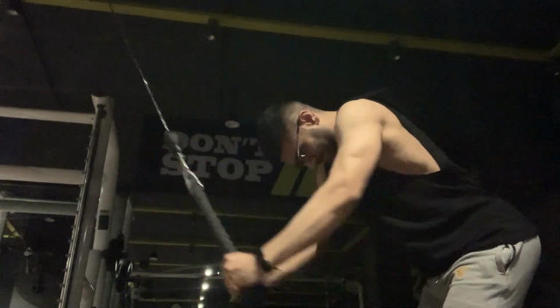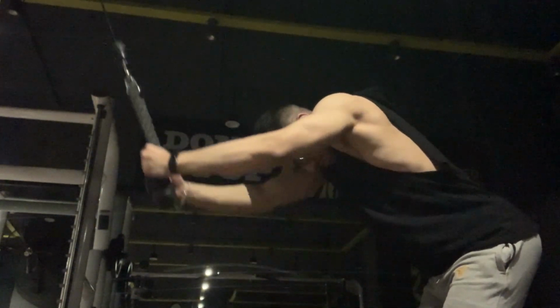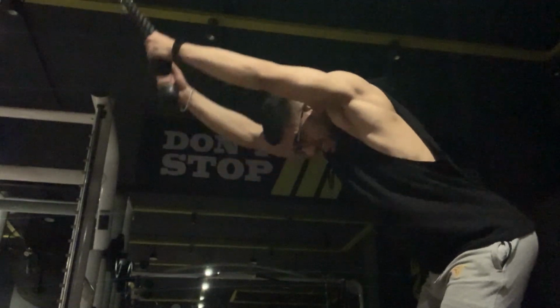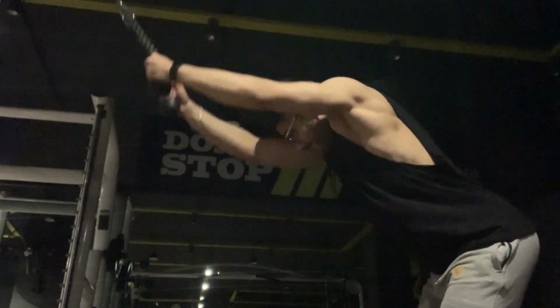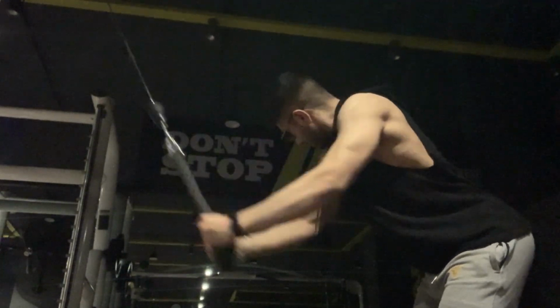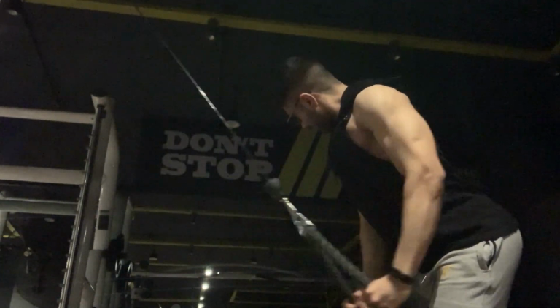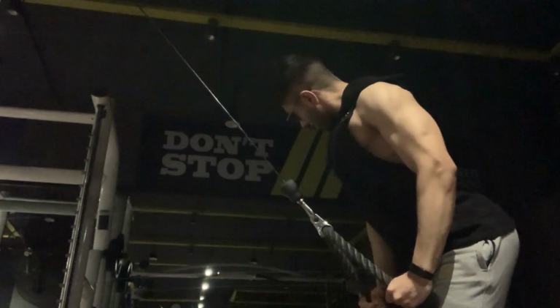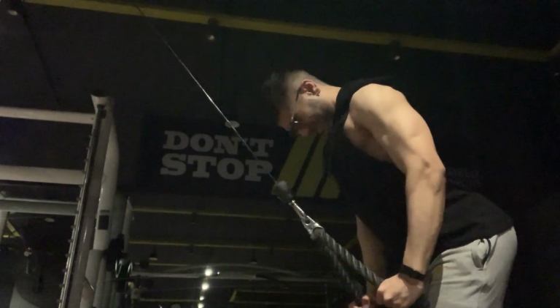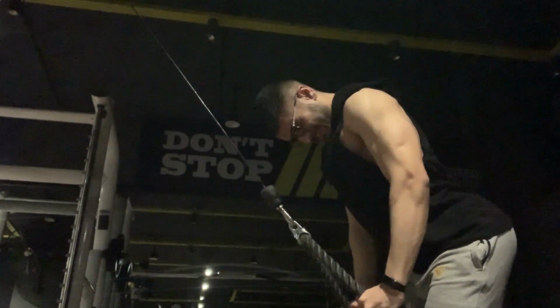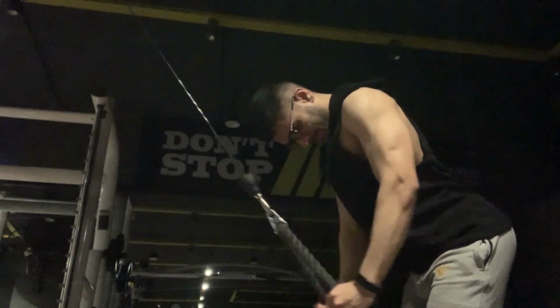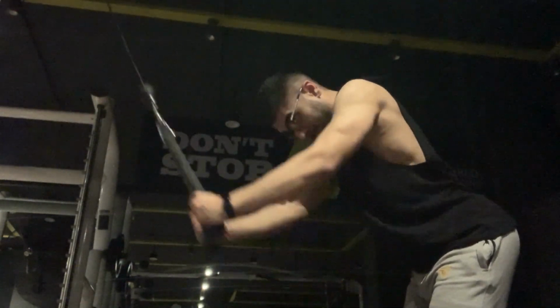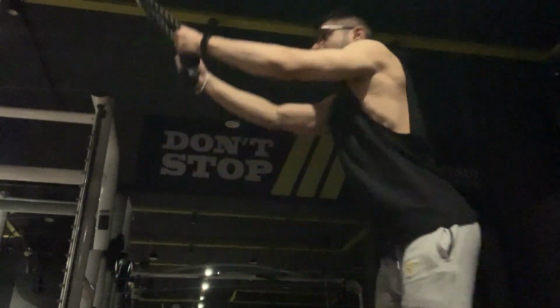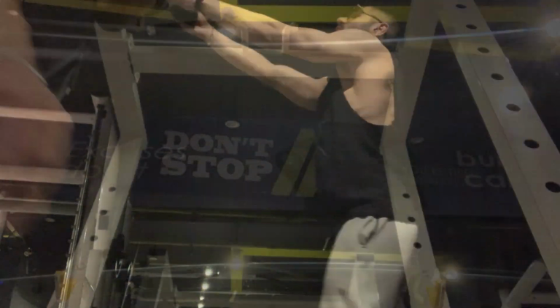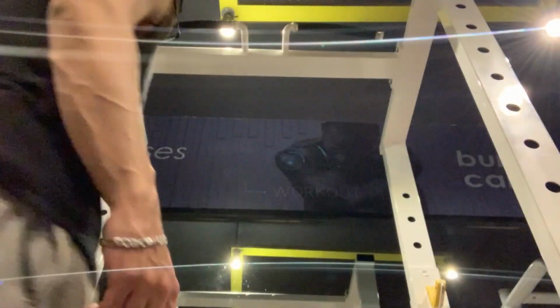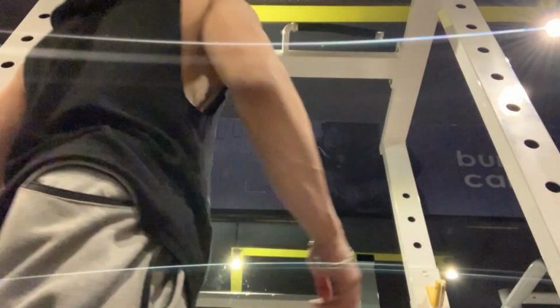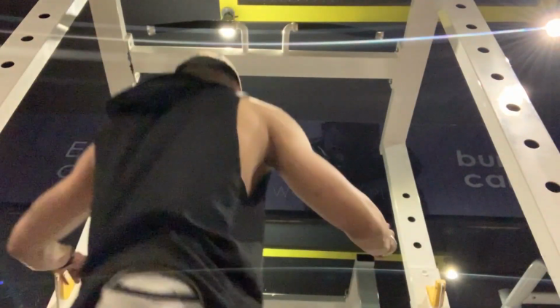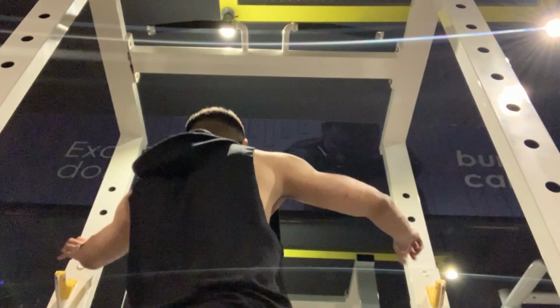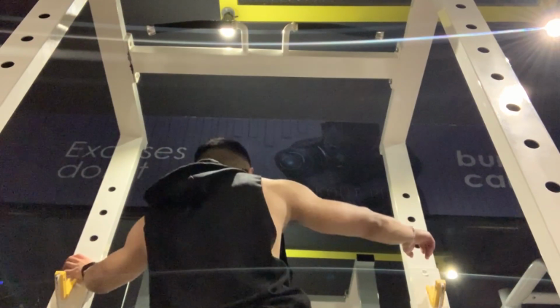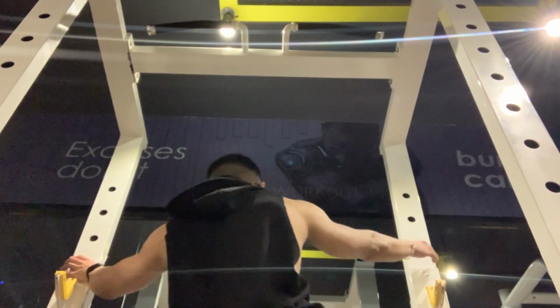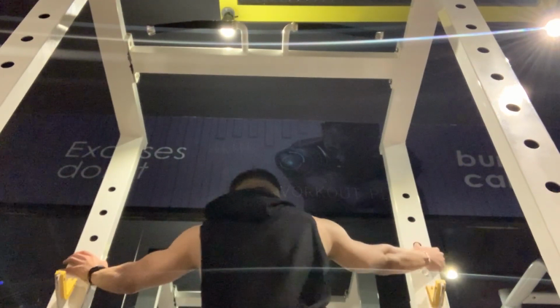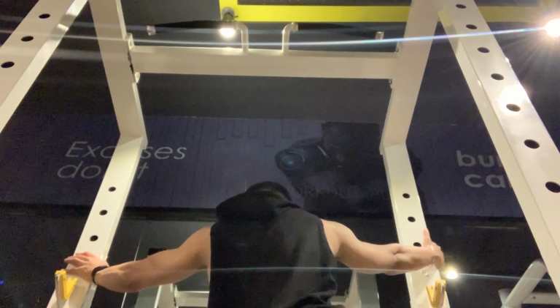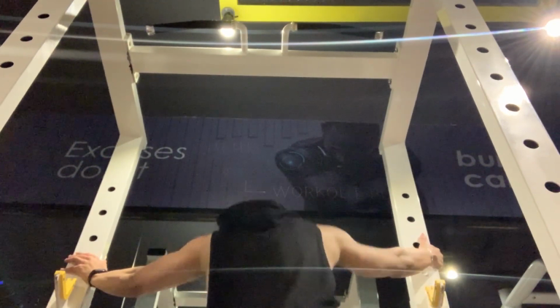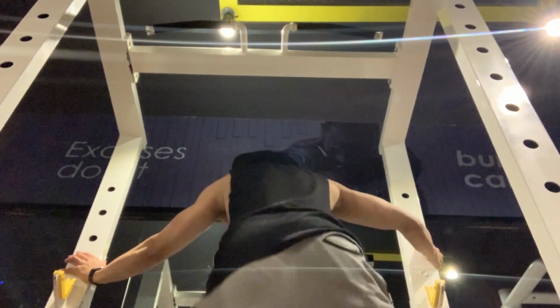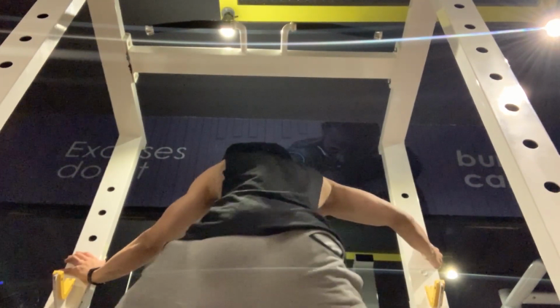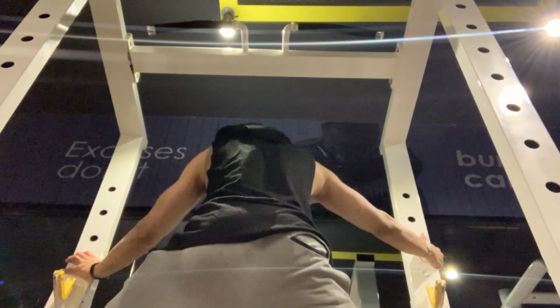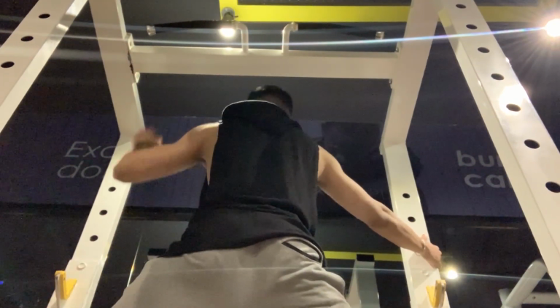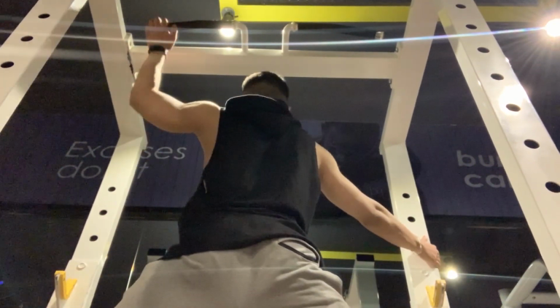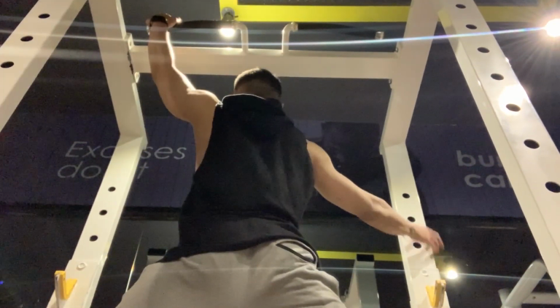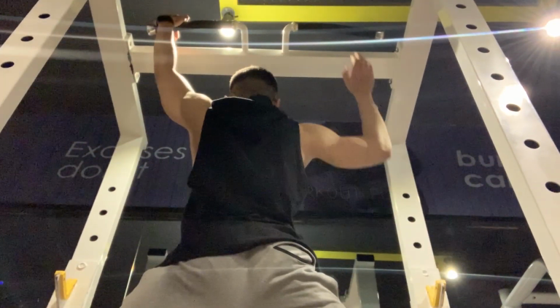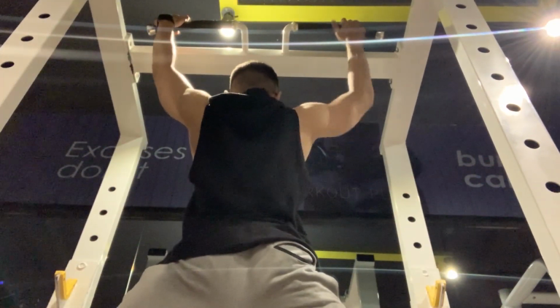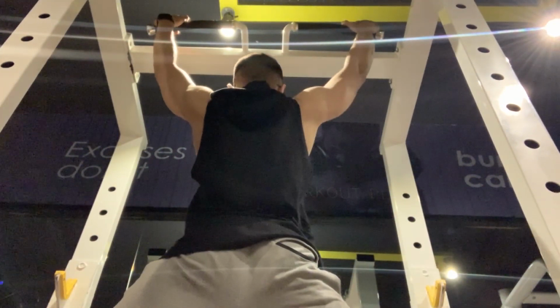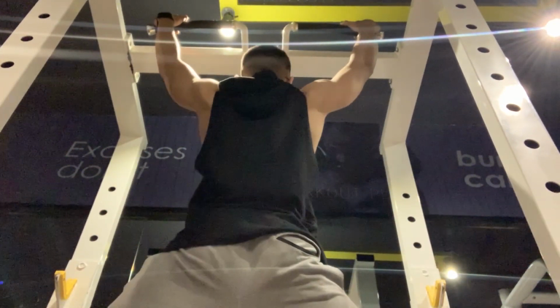Straight arm lat pulldown with the rope. I did one or maybe two sets, and then I did one set of lat pulldown. That couldn't be filmed. So this is the first working set of the workout.